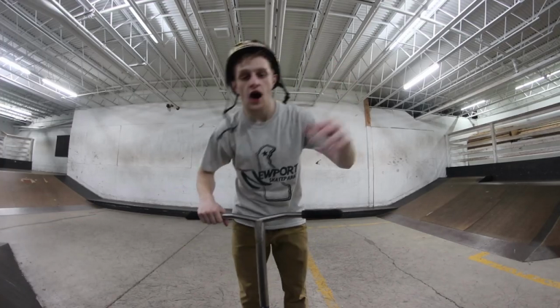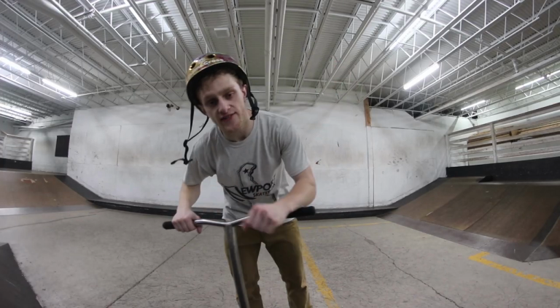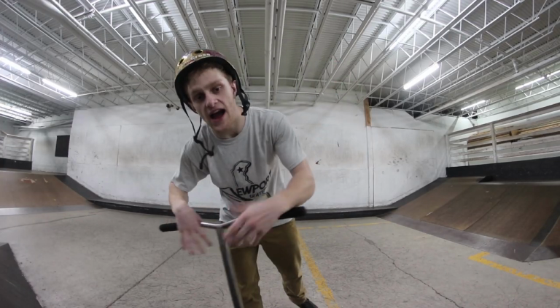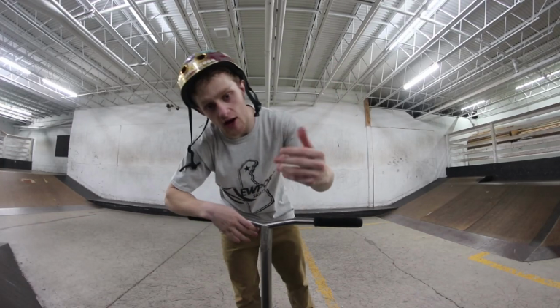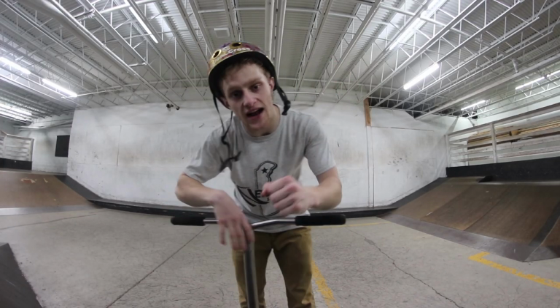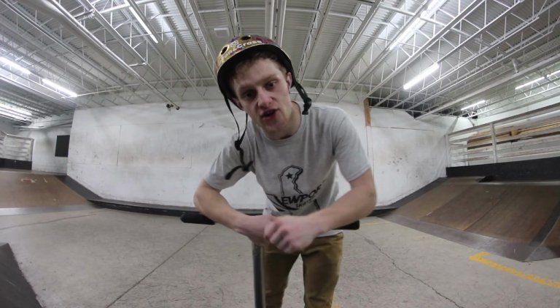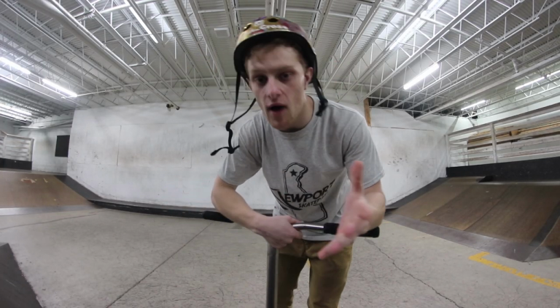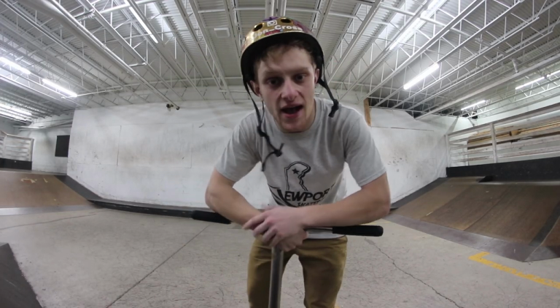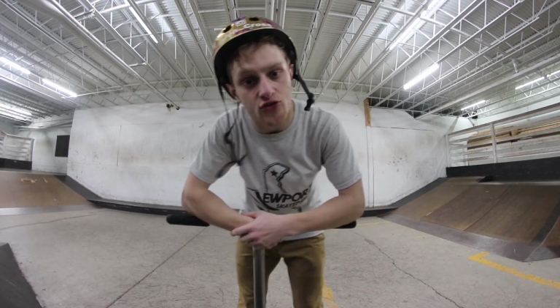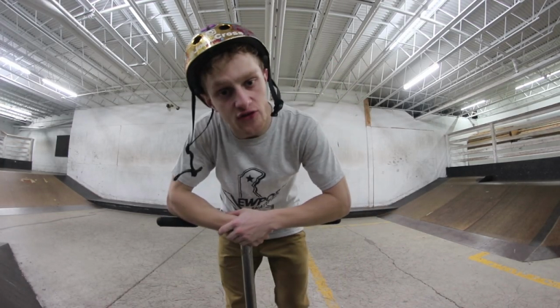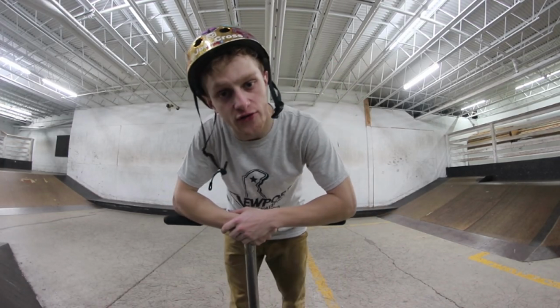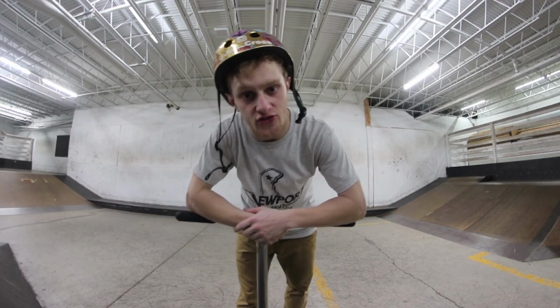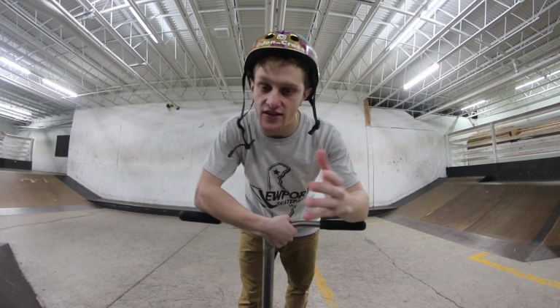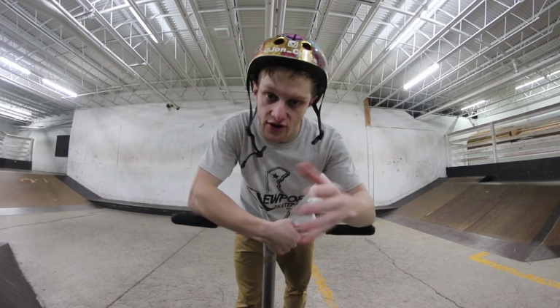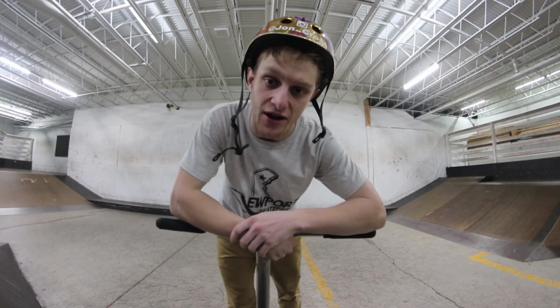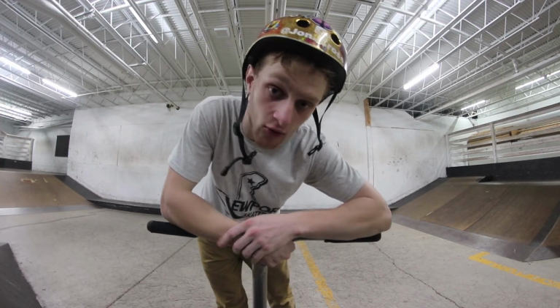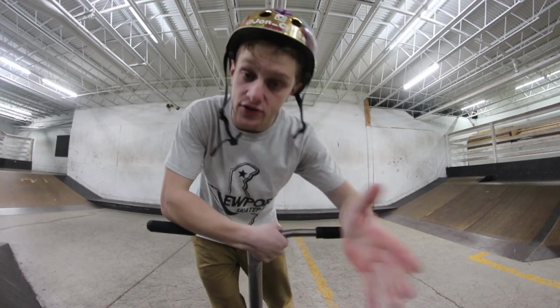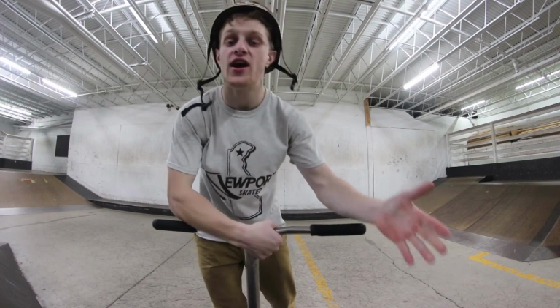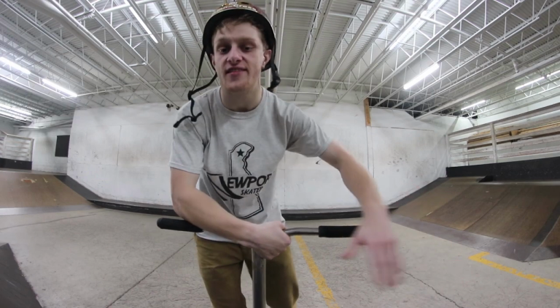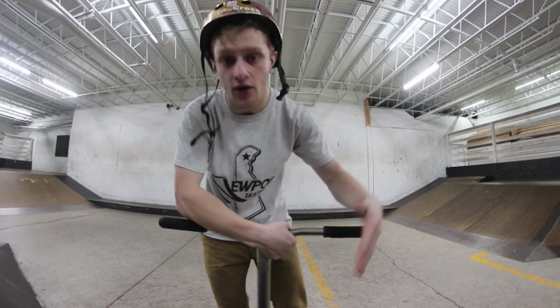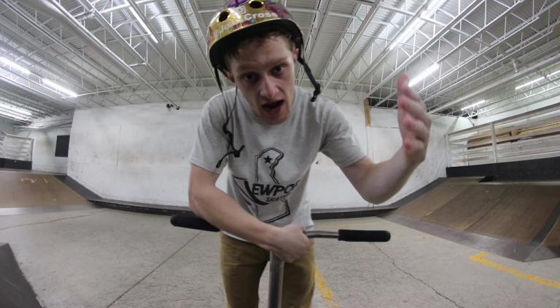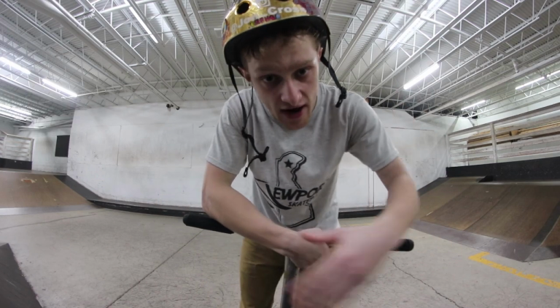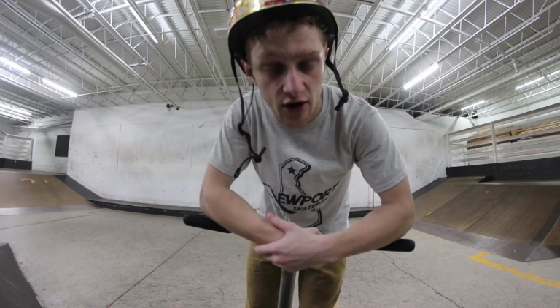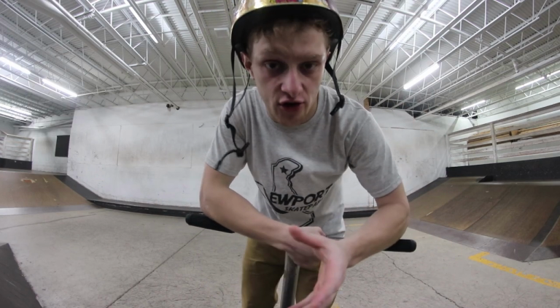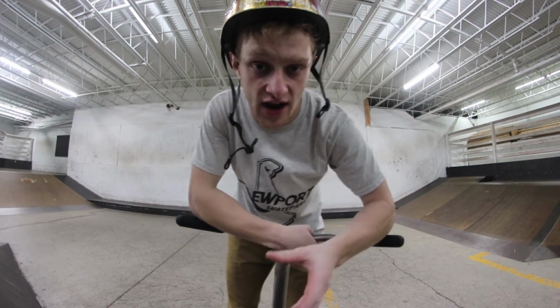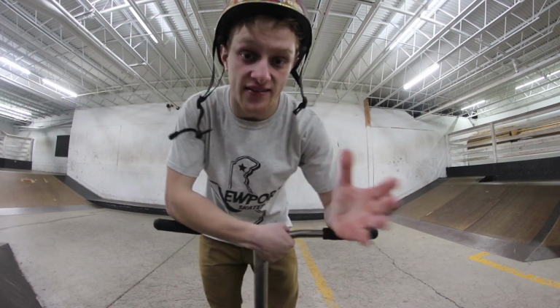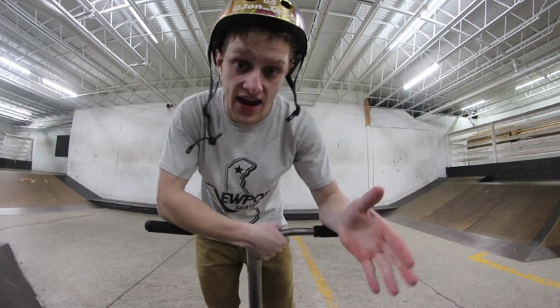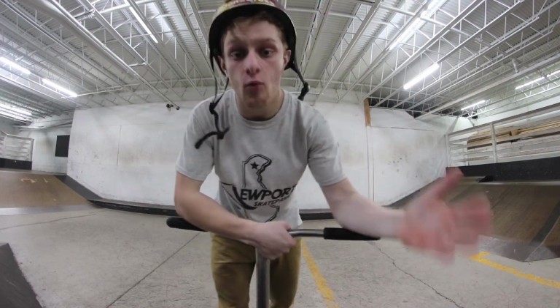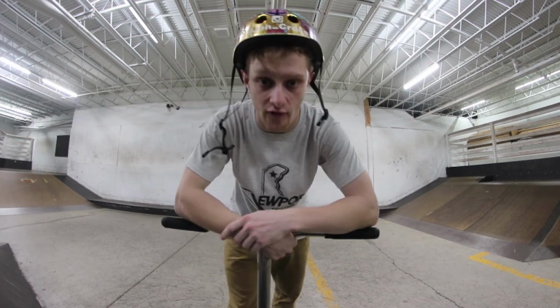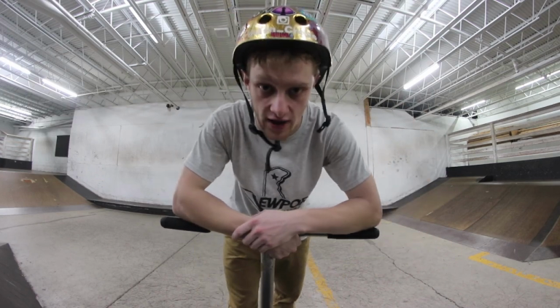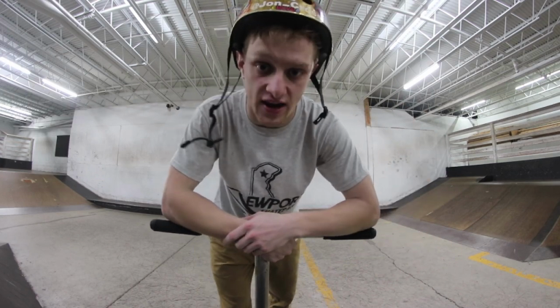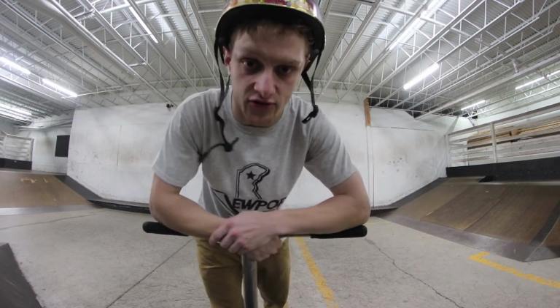Alright, what's up guys? Welcome back to the channel. Welcome back to Trick Tutorial Tuesdays, the series on my channel where every Tuesday I sit down and I break down a certain trick. And today we're going to go over turn downs and inverts.